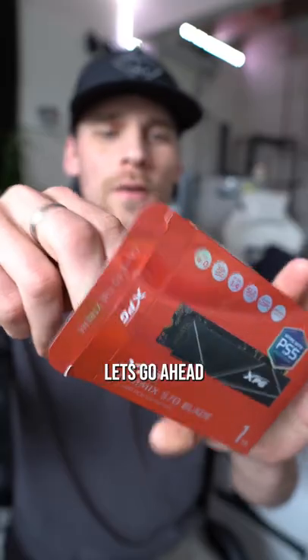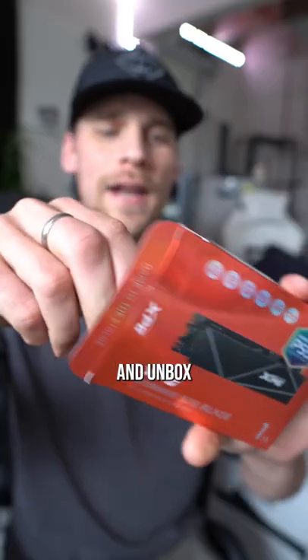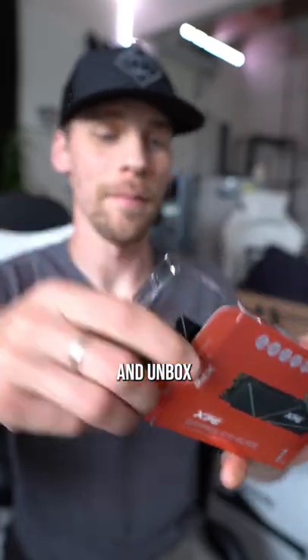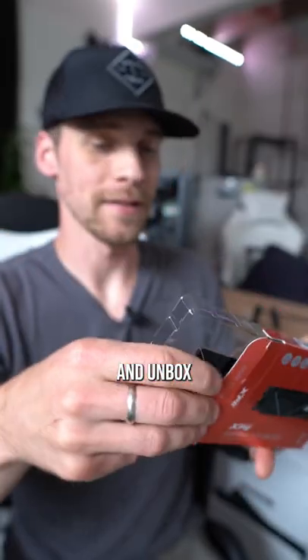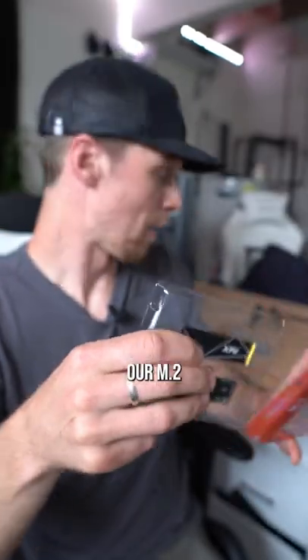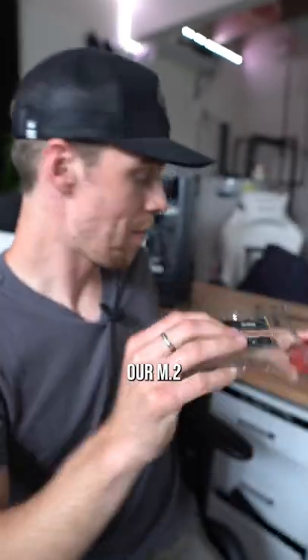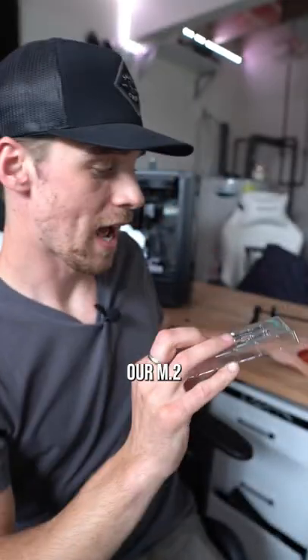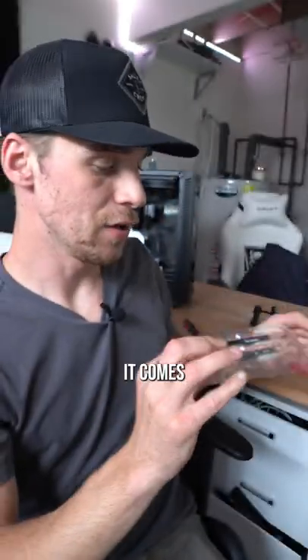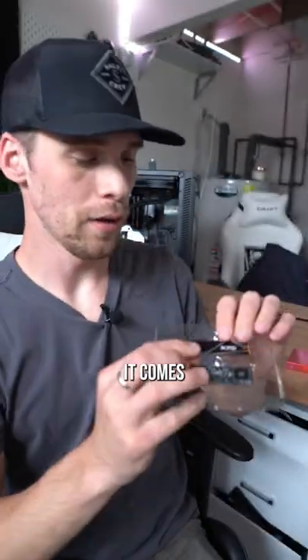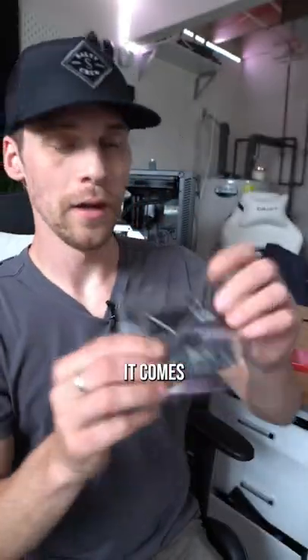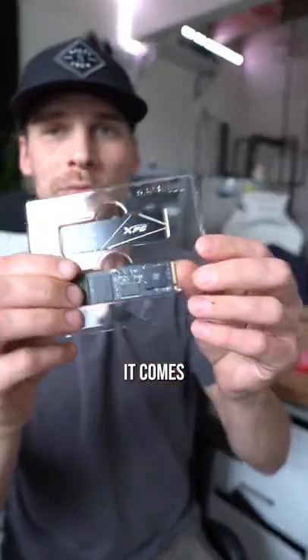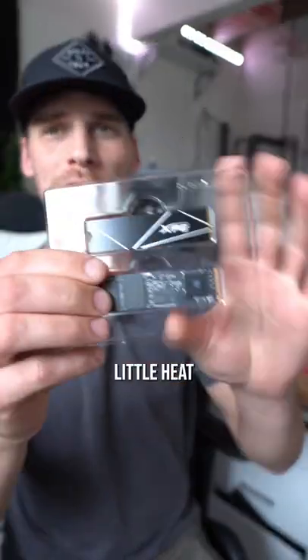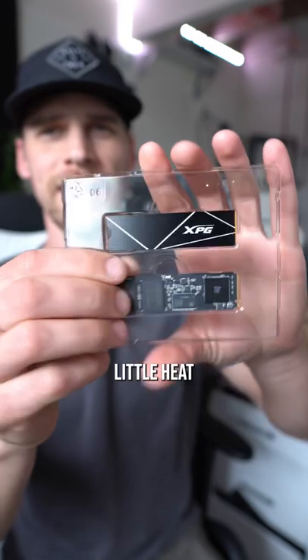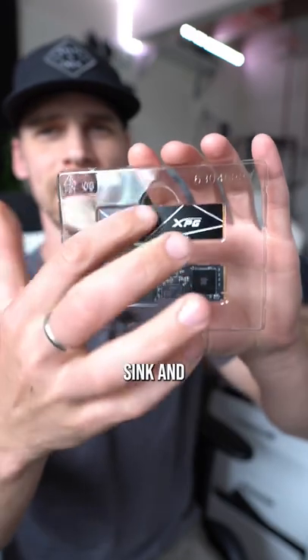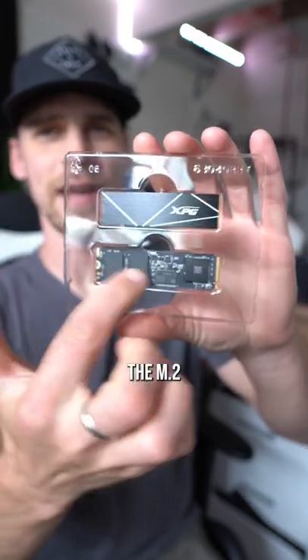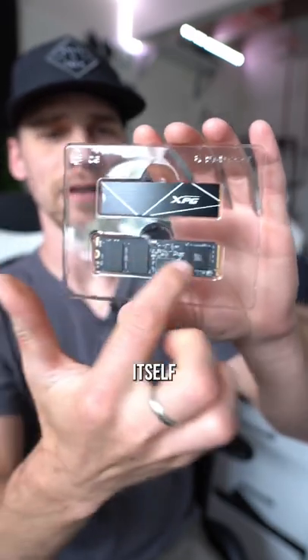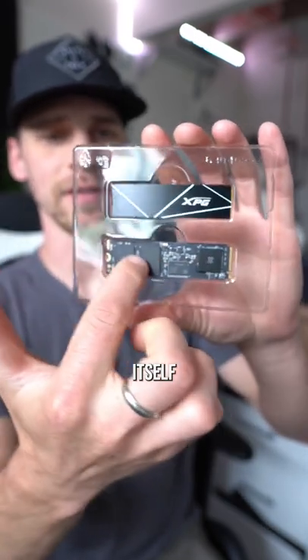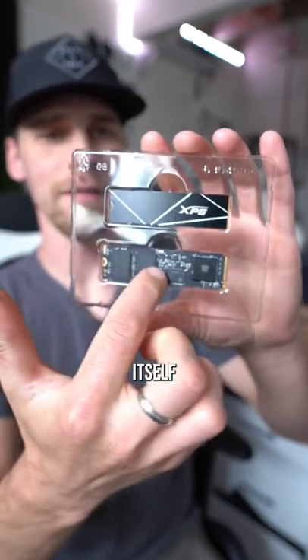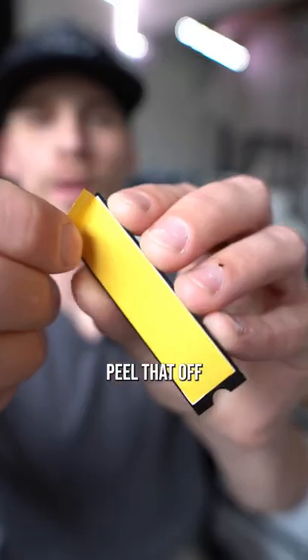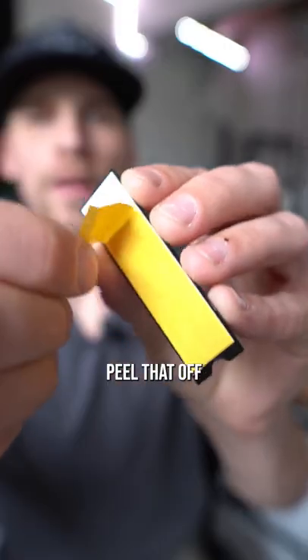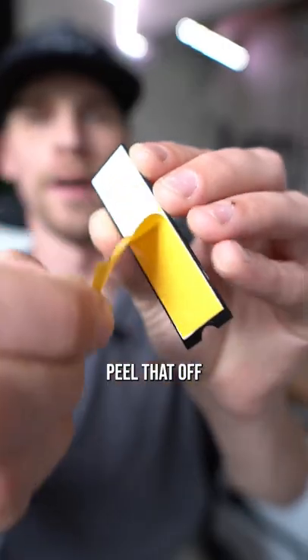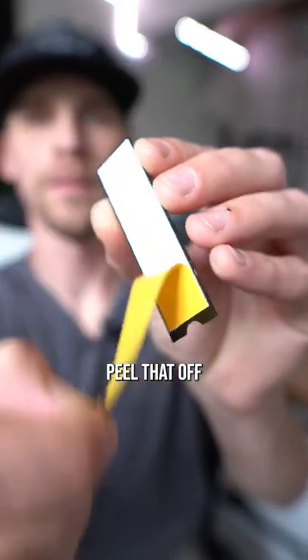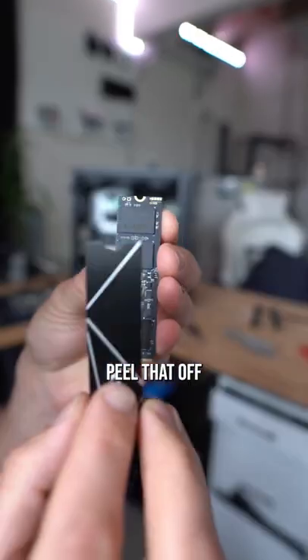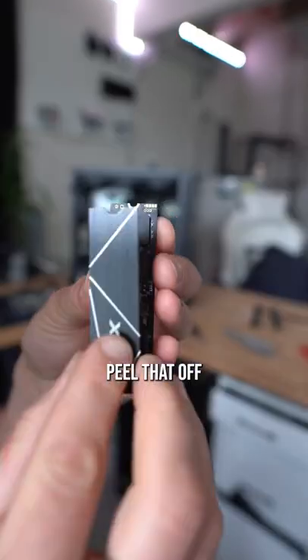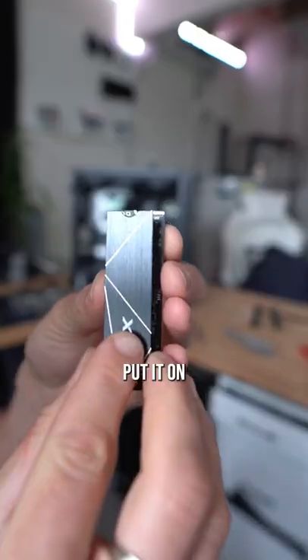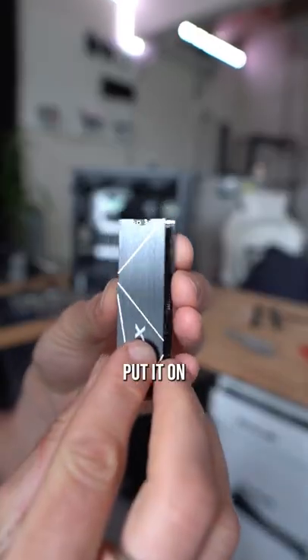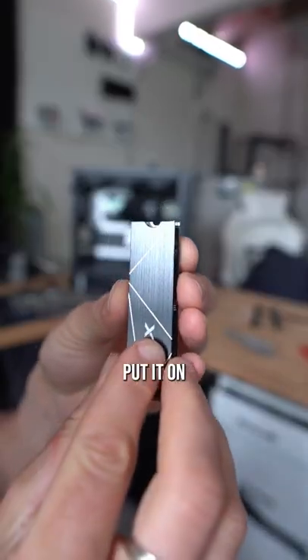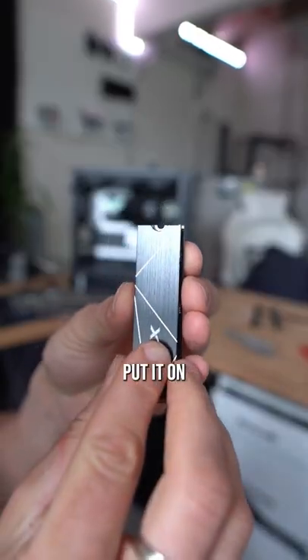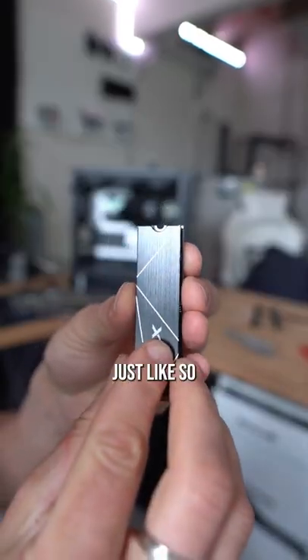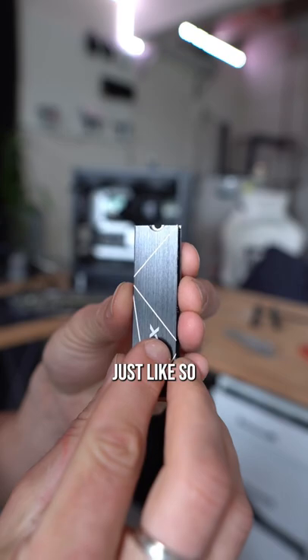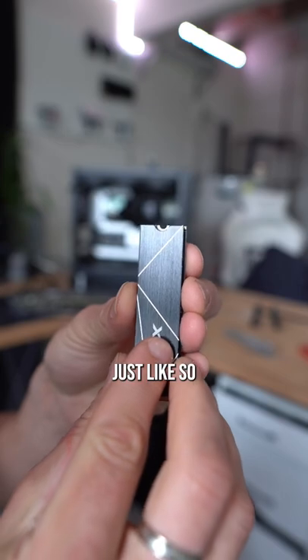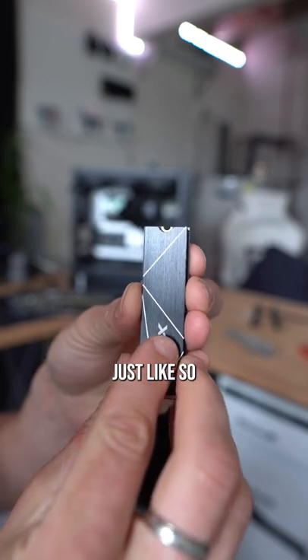Go ahead and unbox our M.2. Comes with a little heat sink and the M.2 itself. Peel that off and put it on just like so.